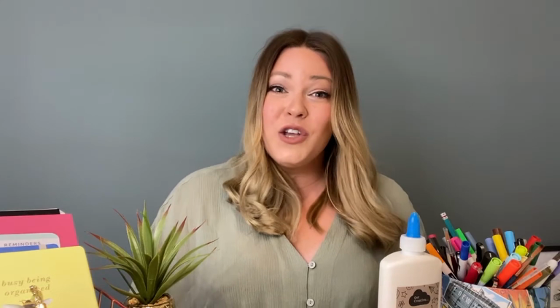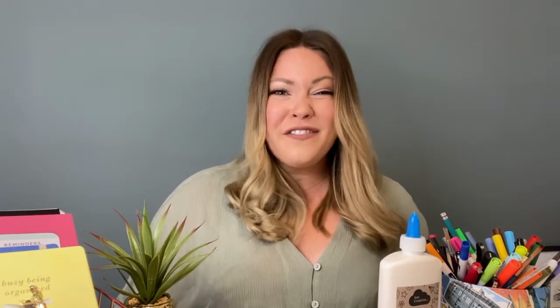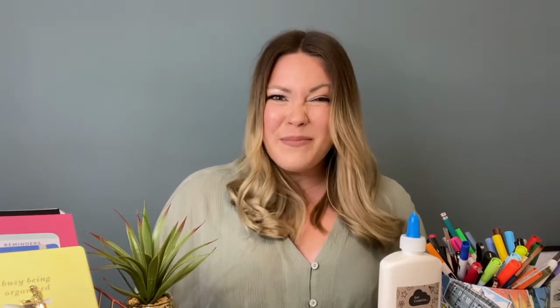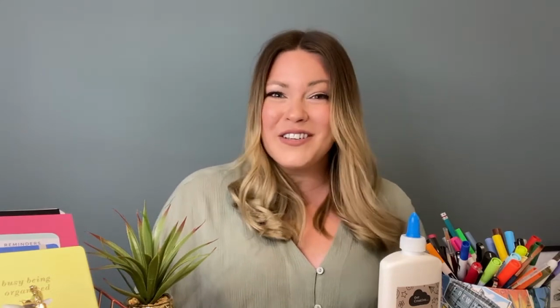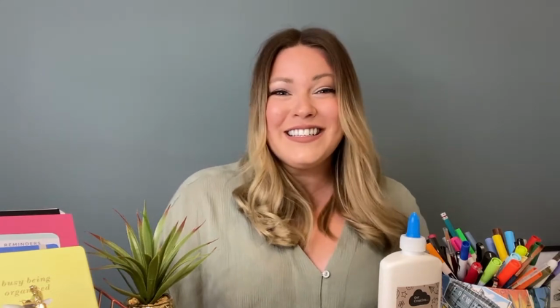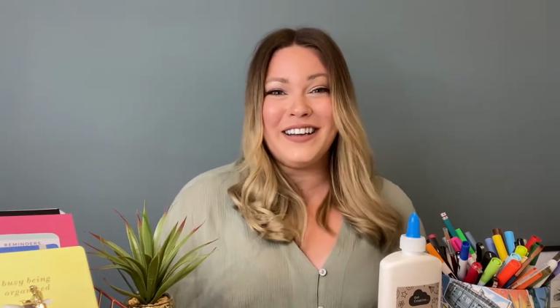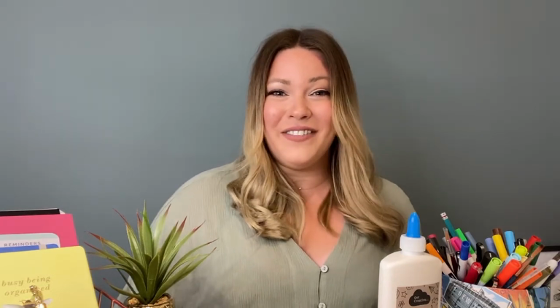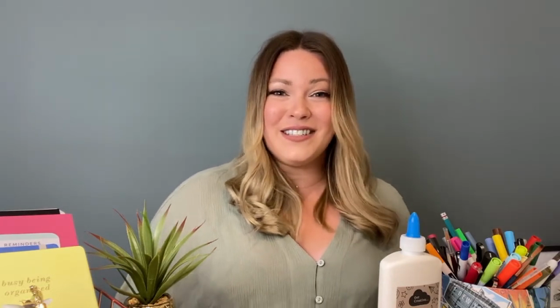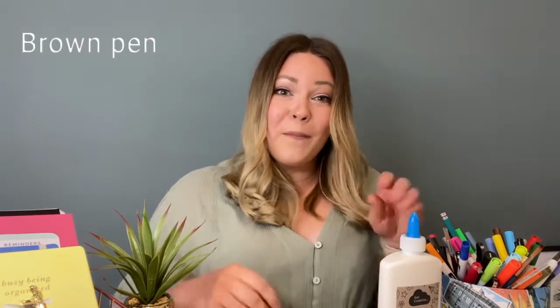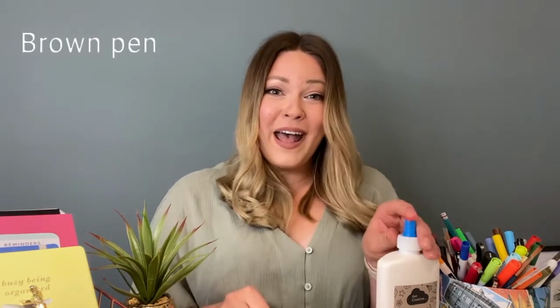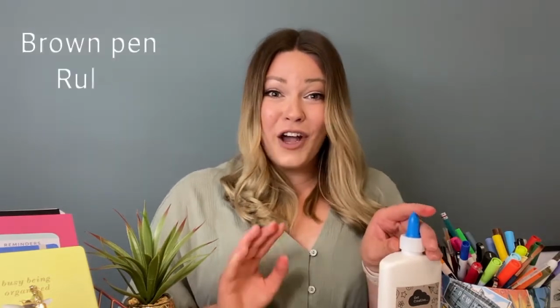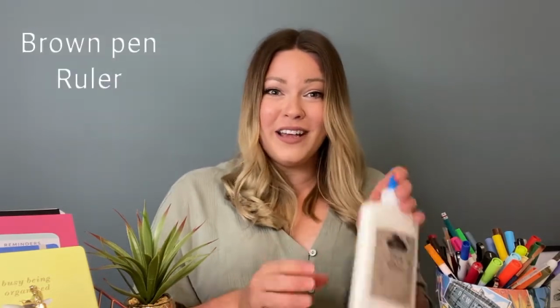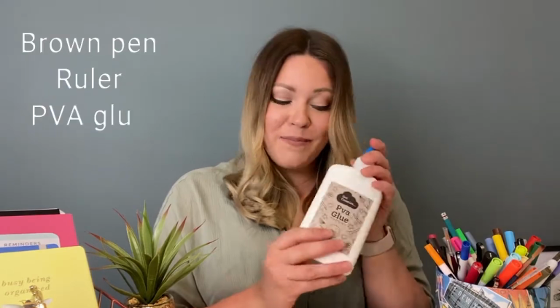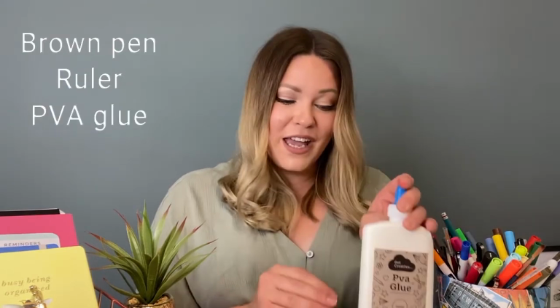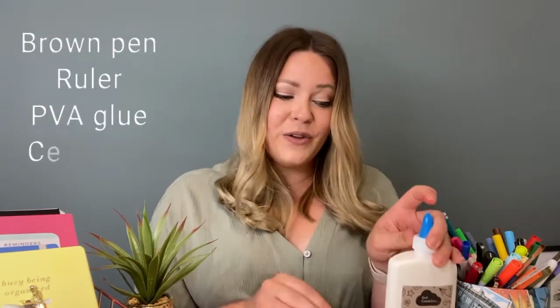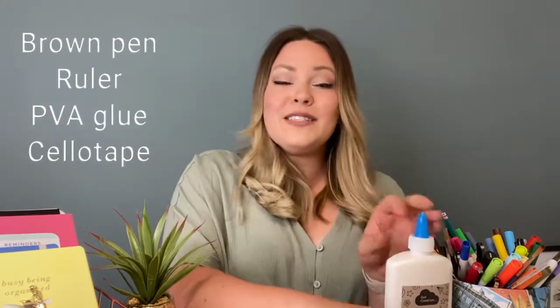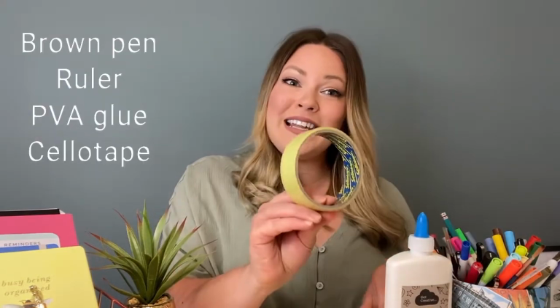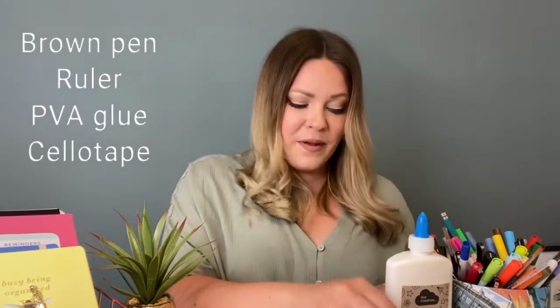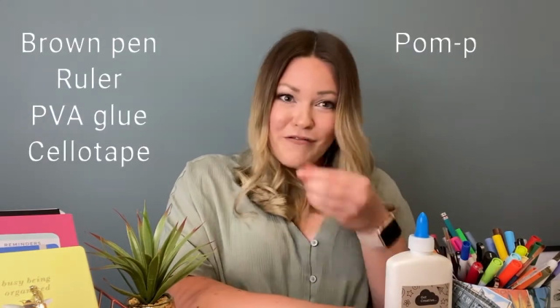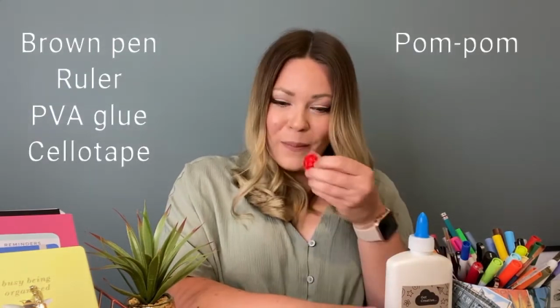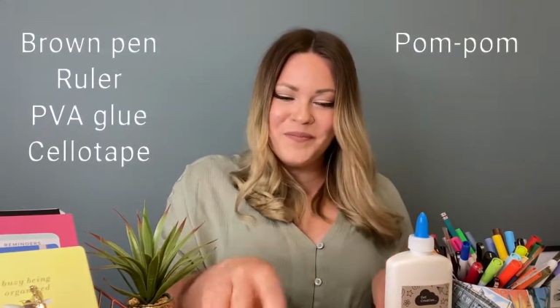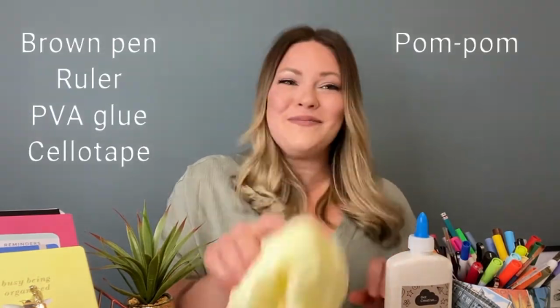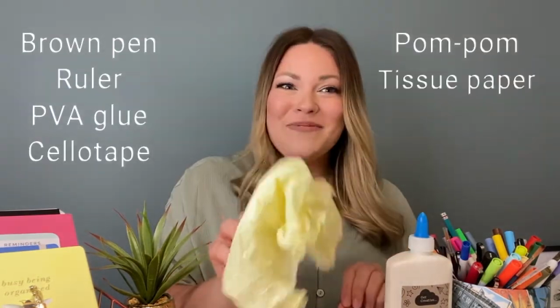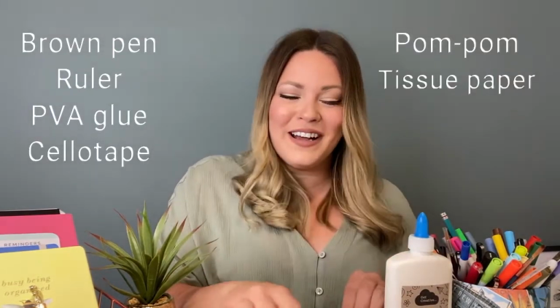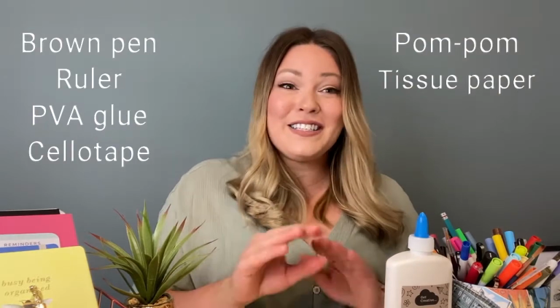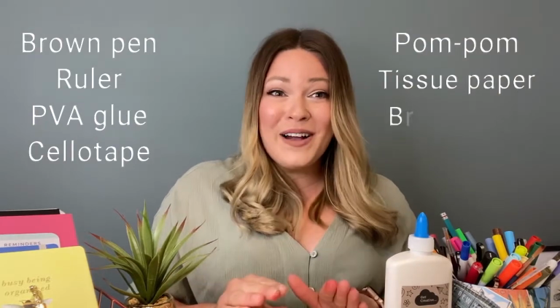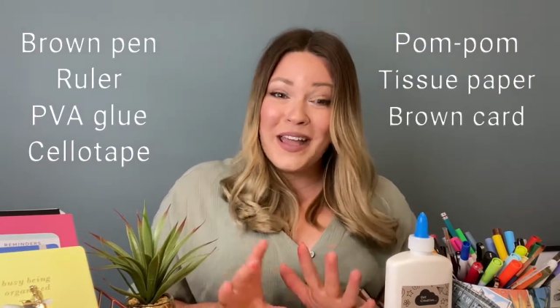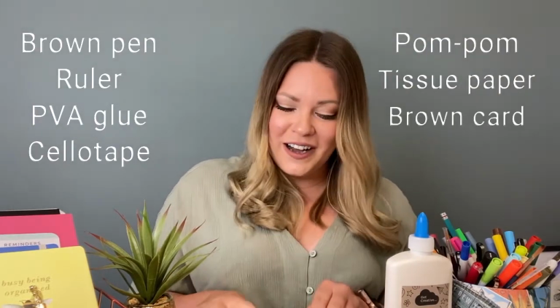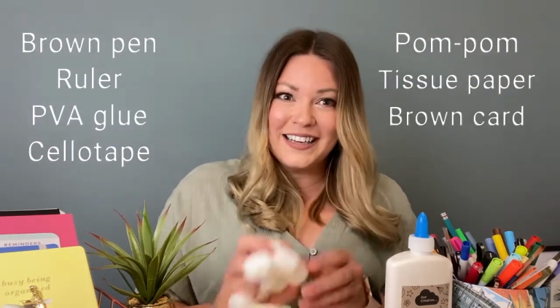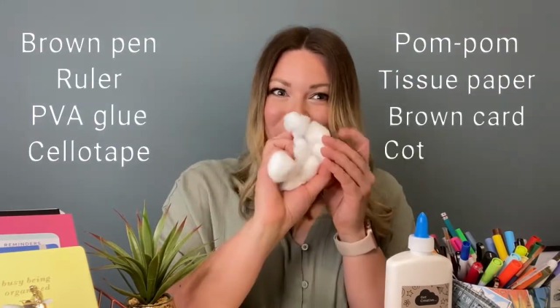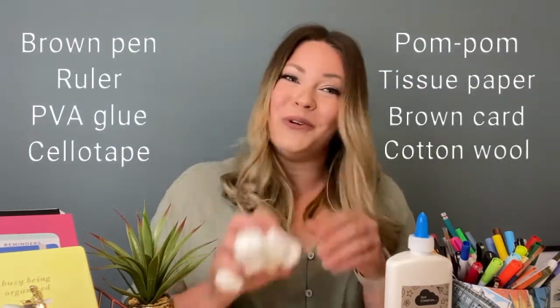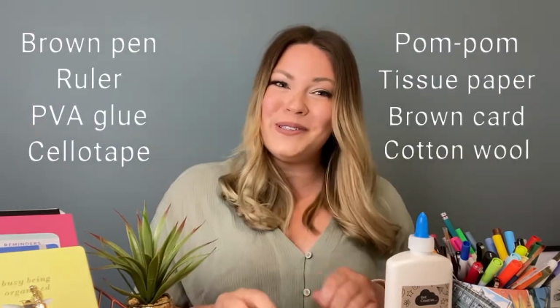You will need a few simple things you can easily find around the house: a brown pen, a ruler, some PVA glue, some sellotape, a red pom-pom, some tissue paper, and some brown or beige card and some cotton wool balls.